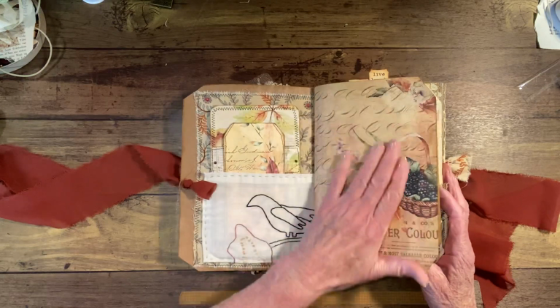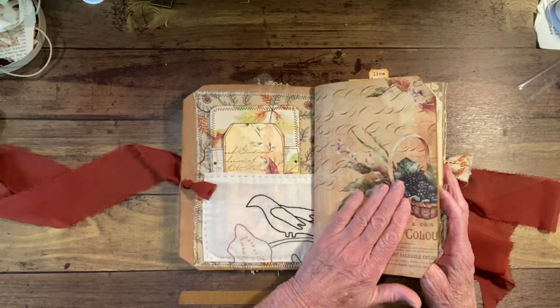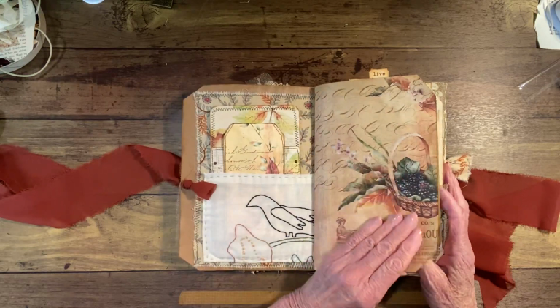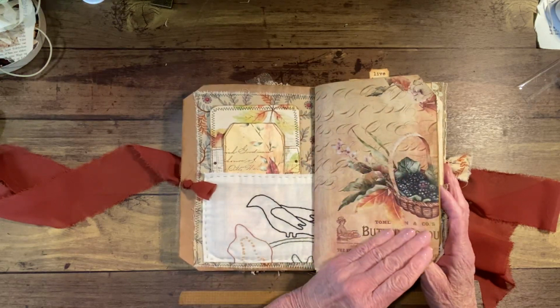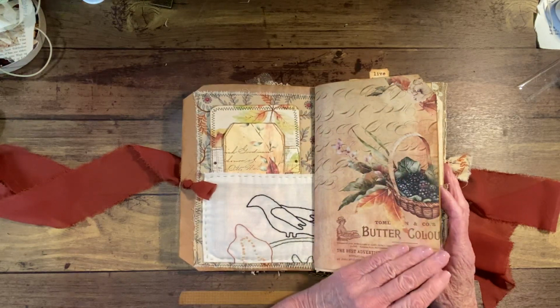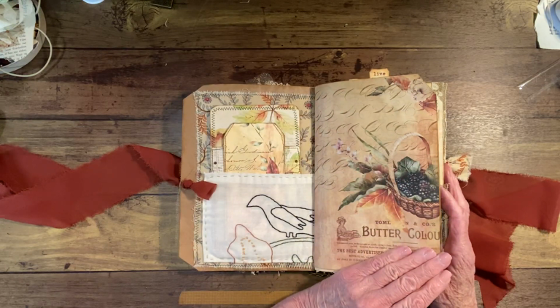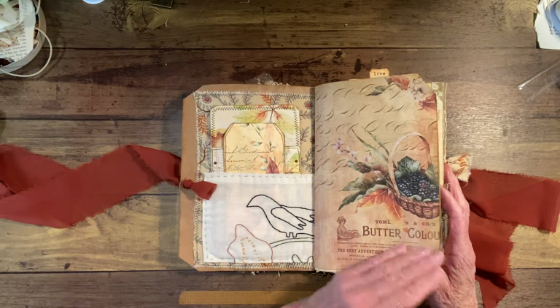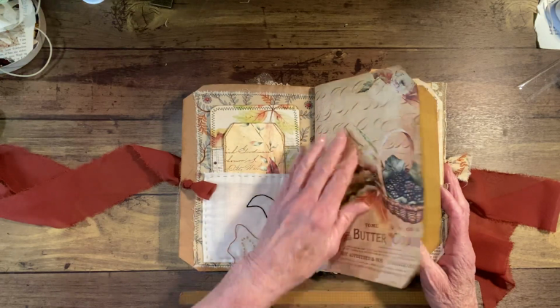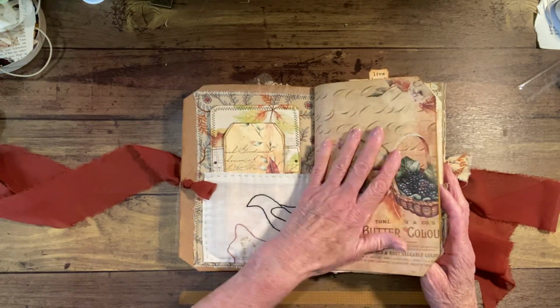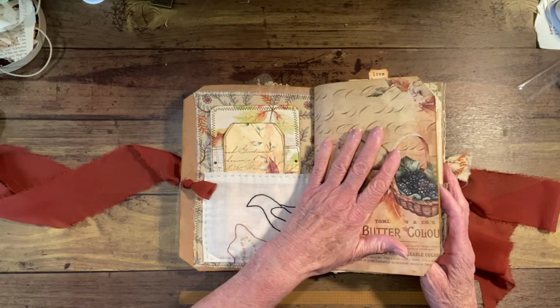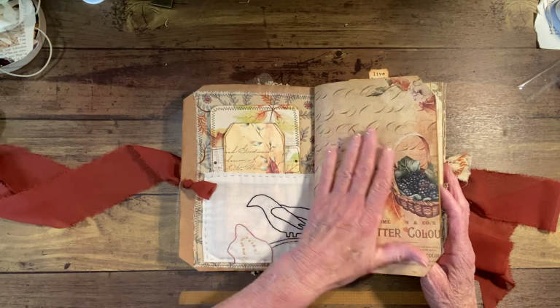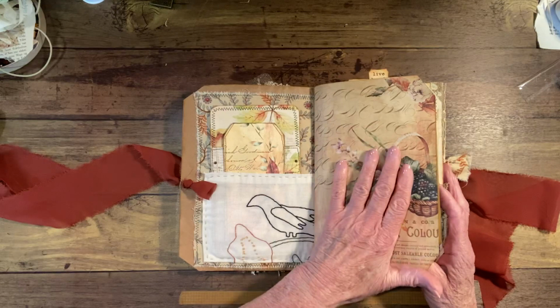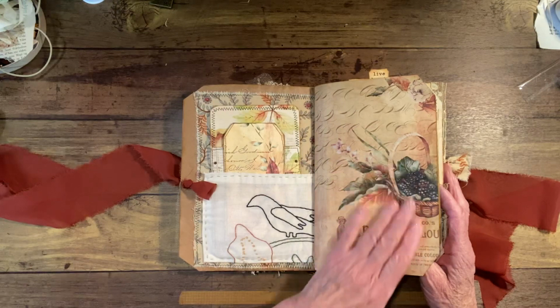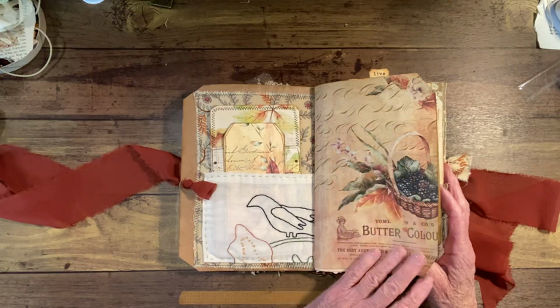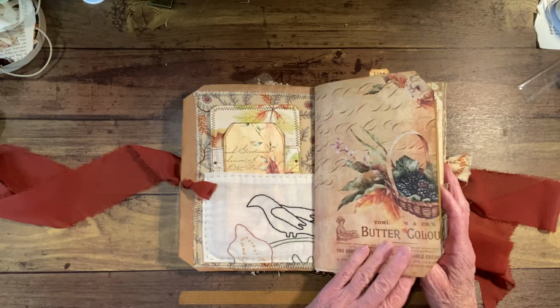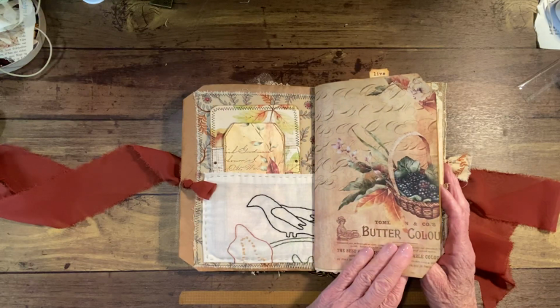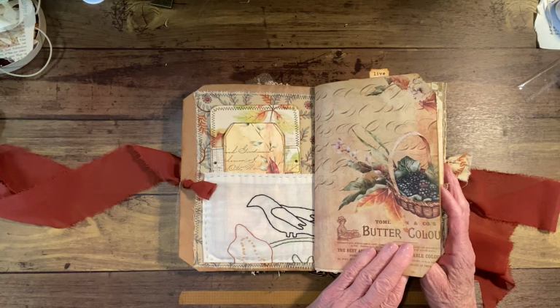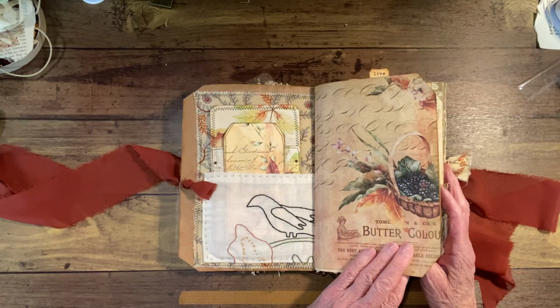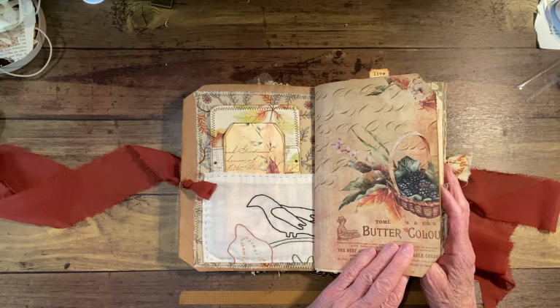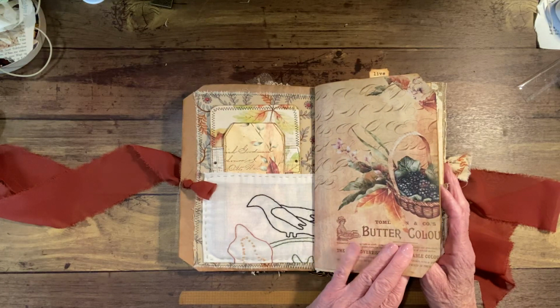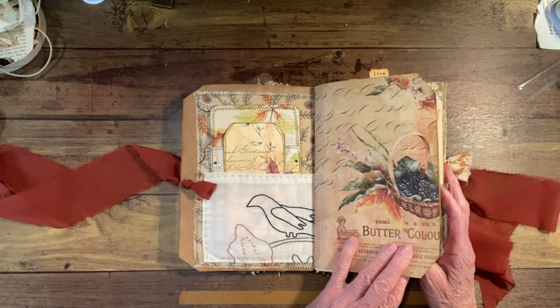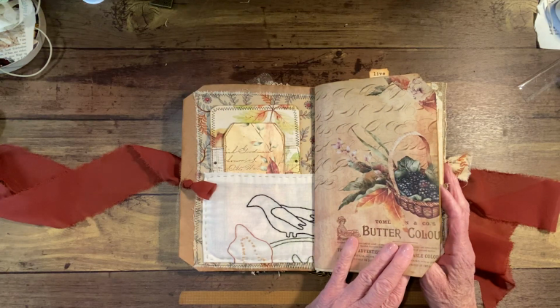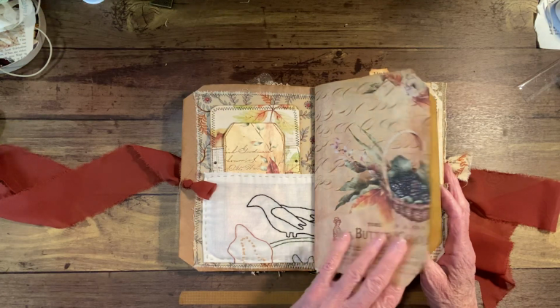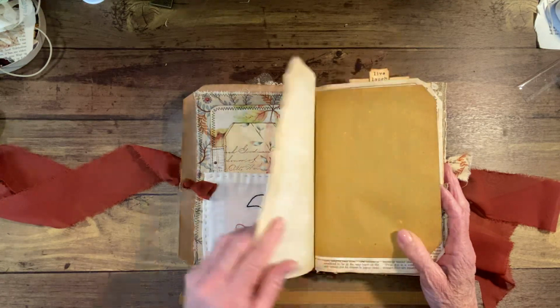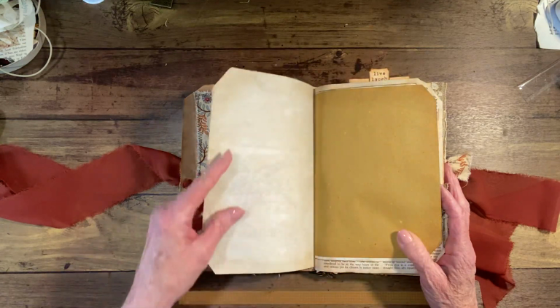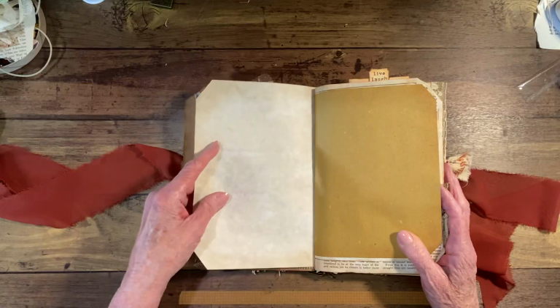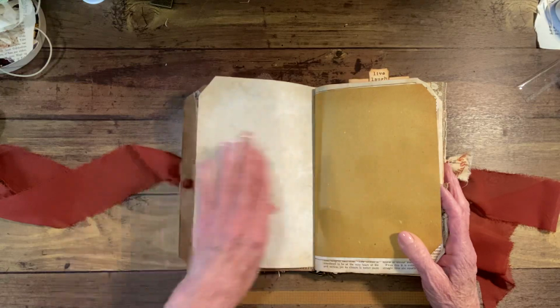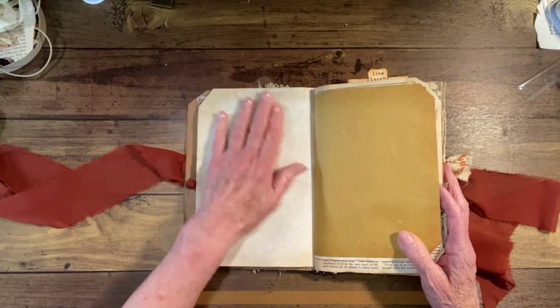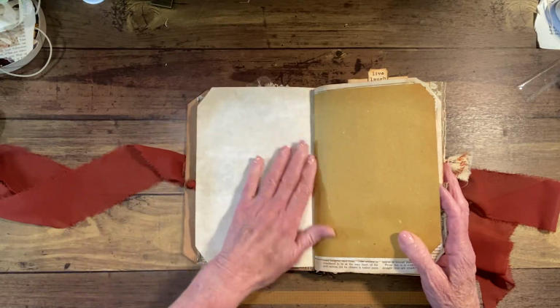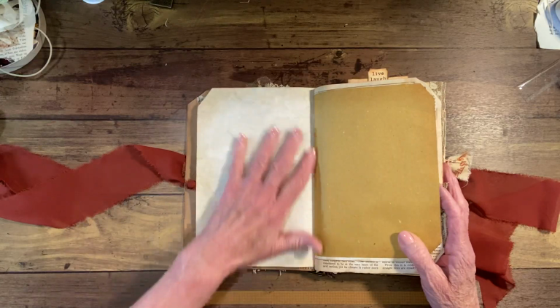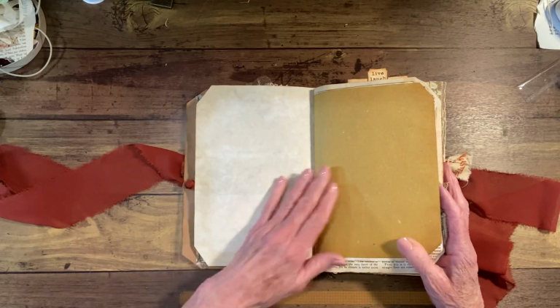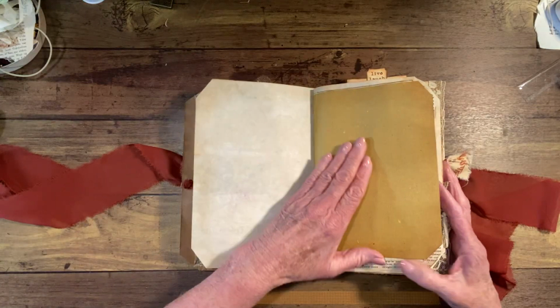There are several pages that, if you wanted to, you could actually put another pocket or something, put photographs, things like that in there. There's journaling space here.